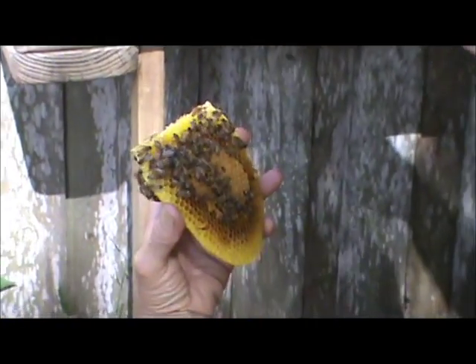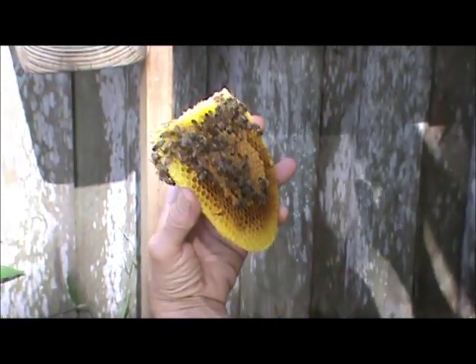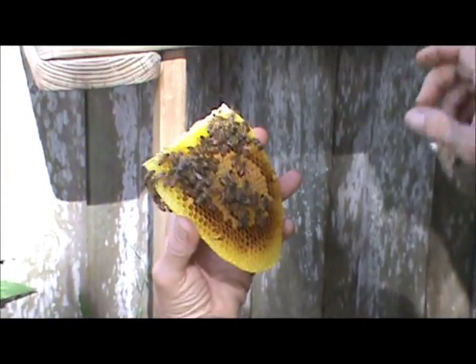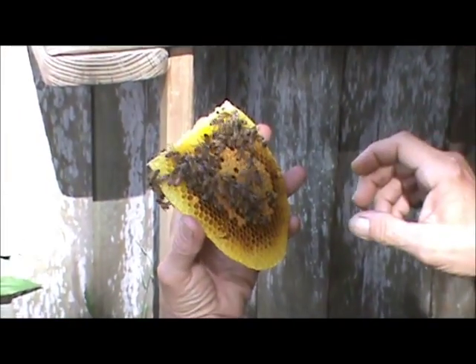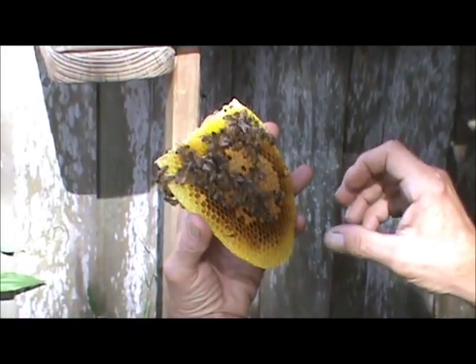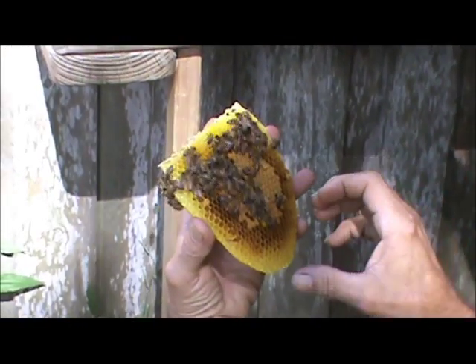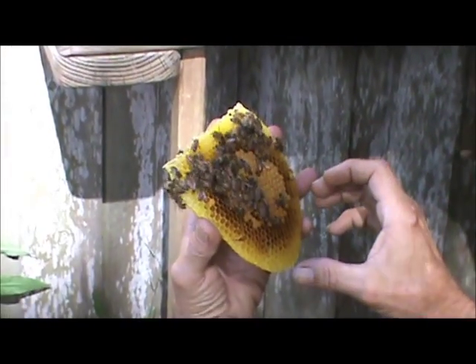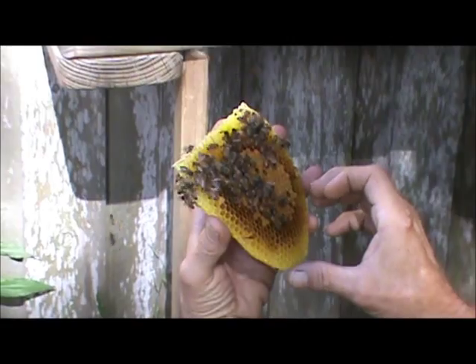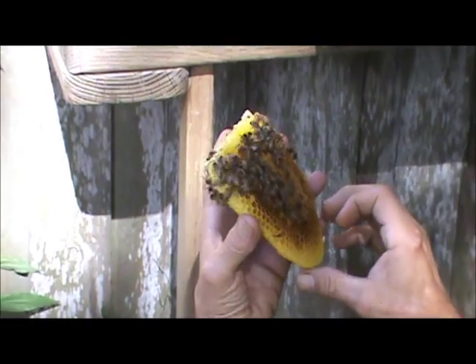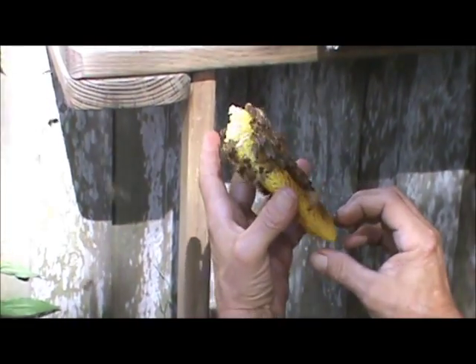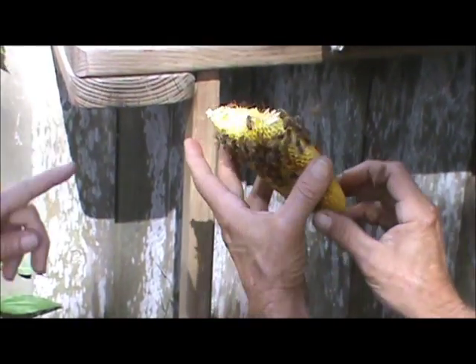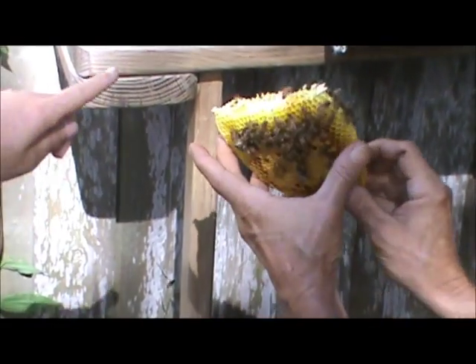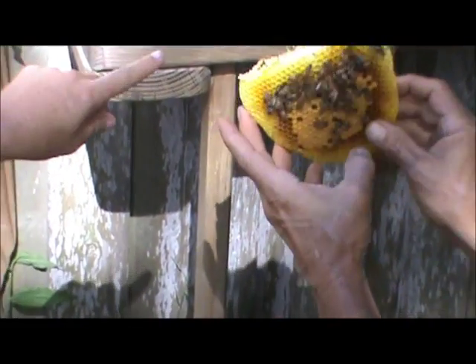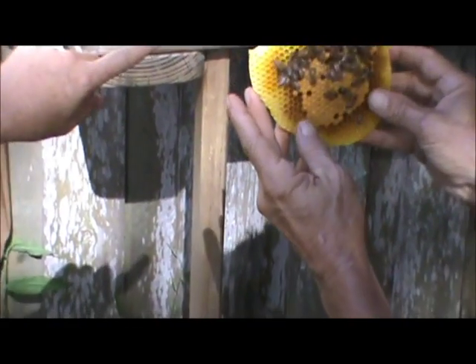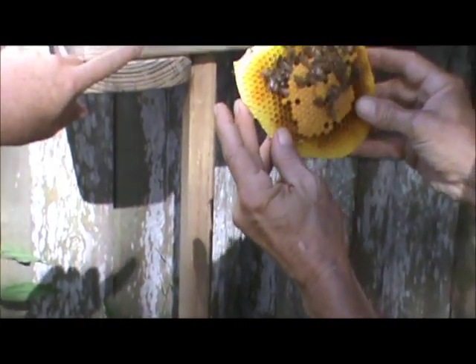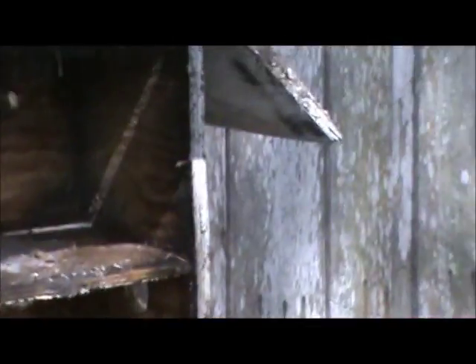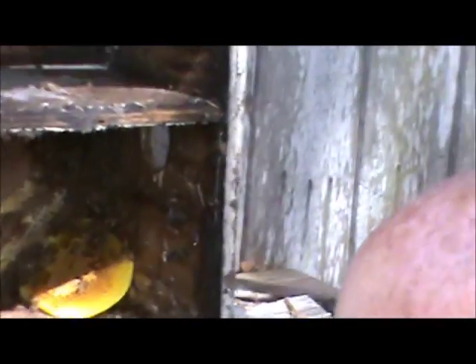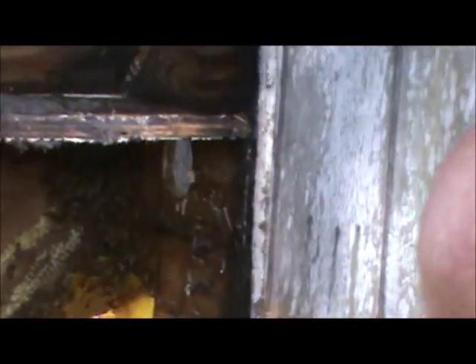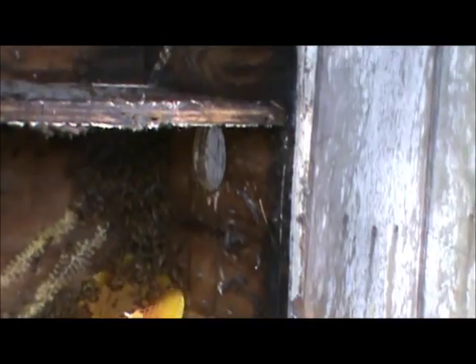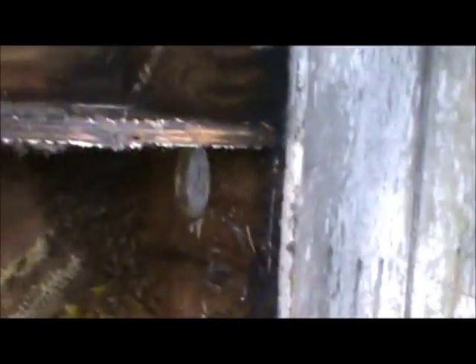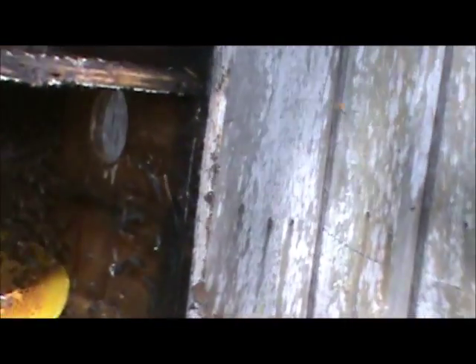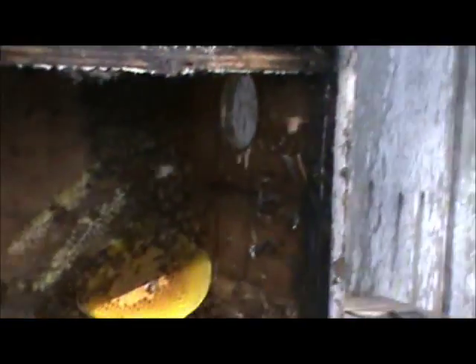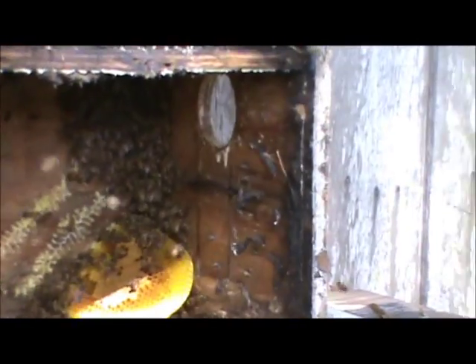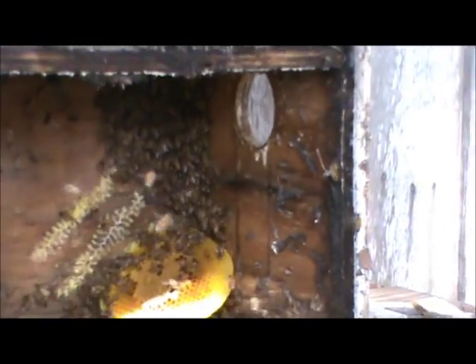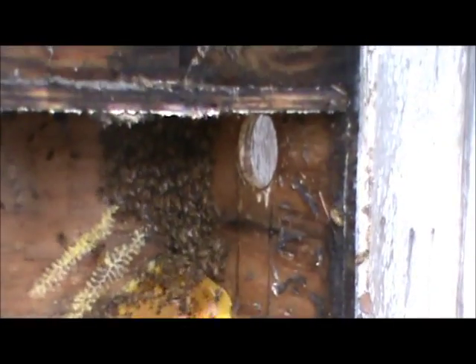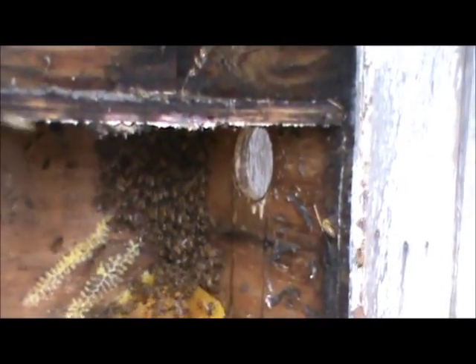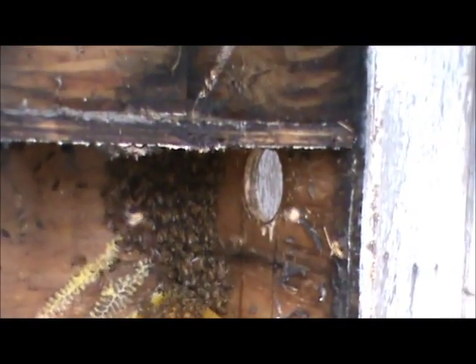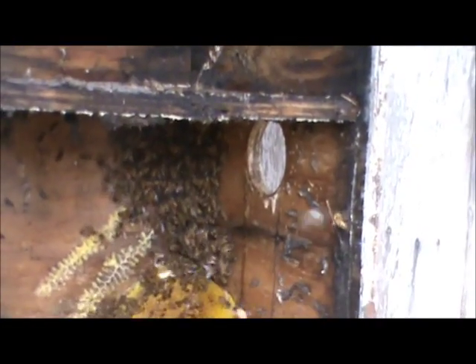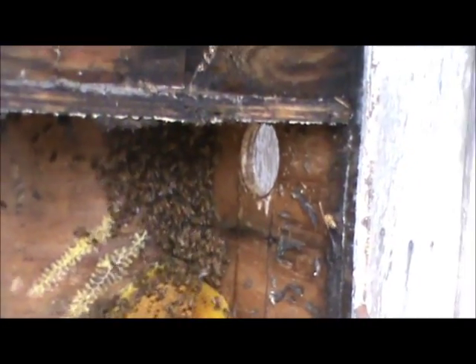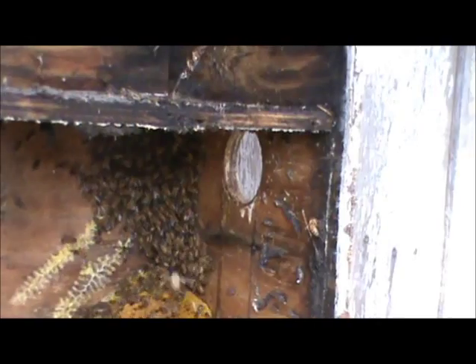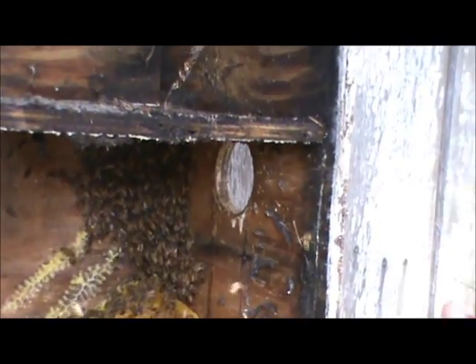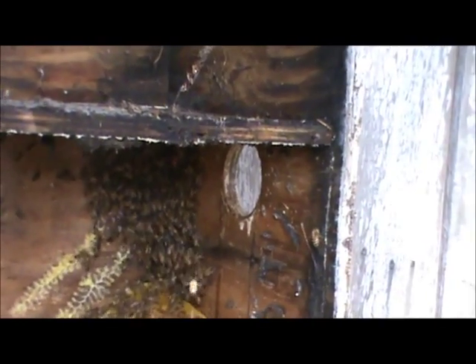Okay, they're all running up into the corner. That probably means she's already in the corner up there. See how the bees gather up there? She's probably already run up there - they follow her wherever she goes.